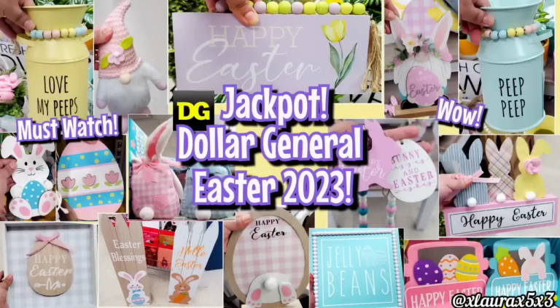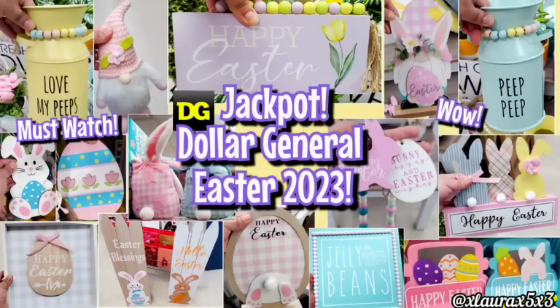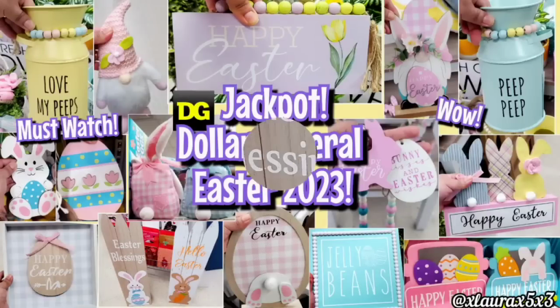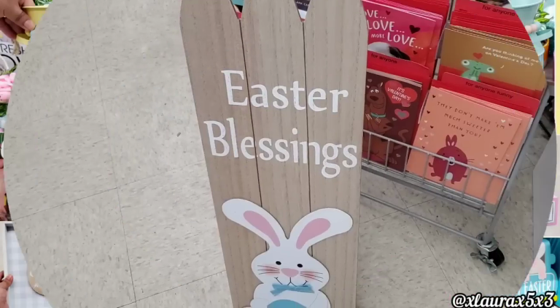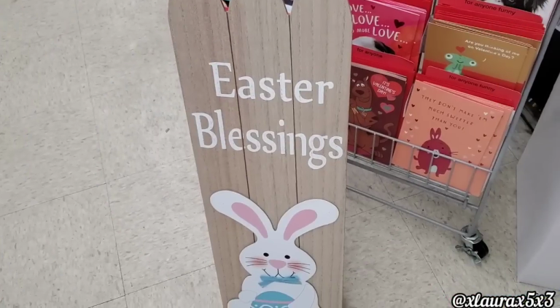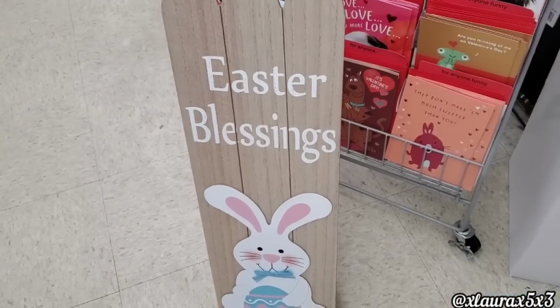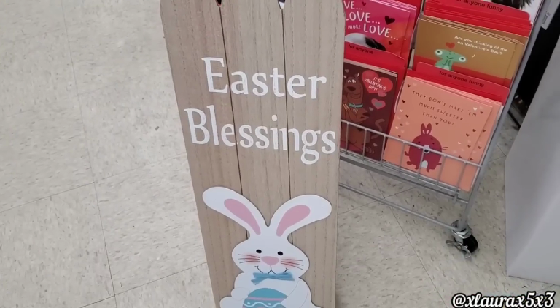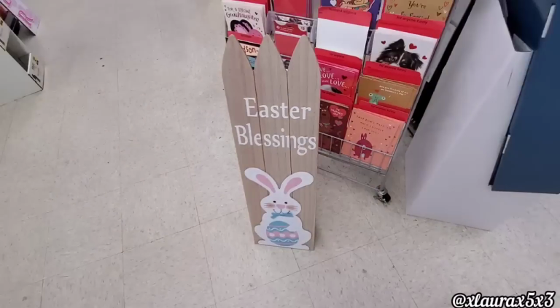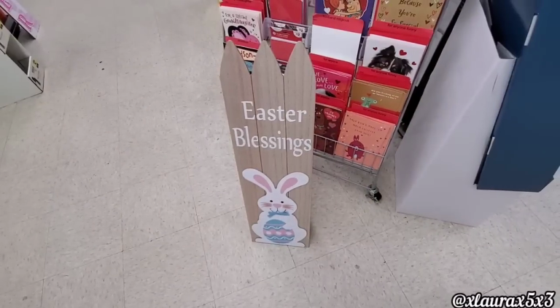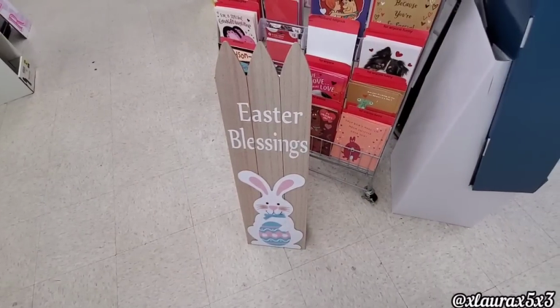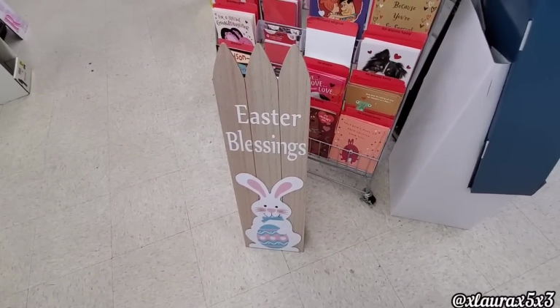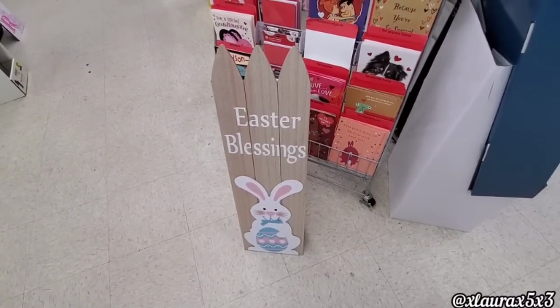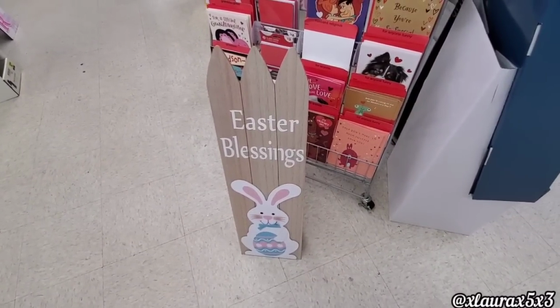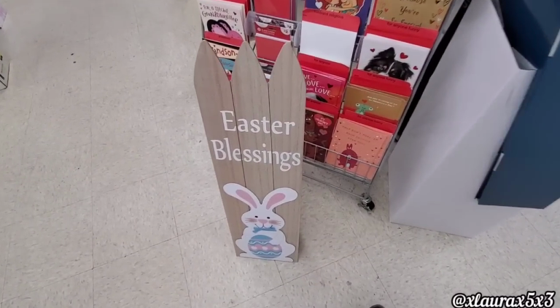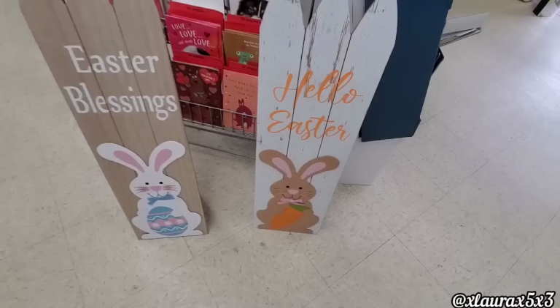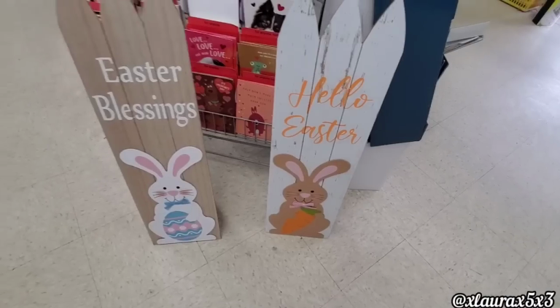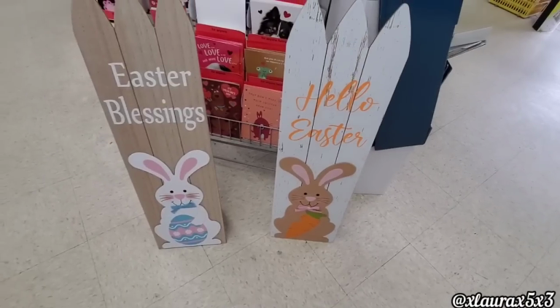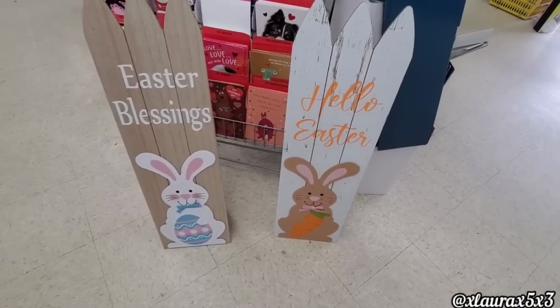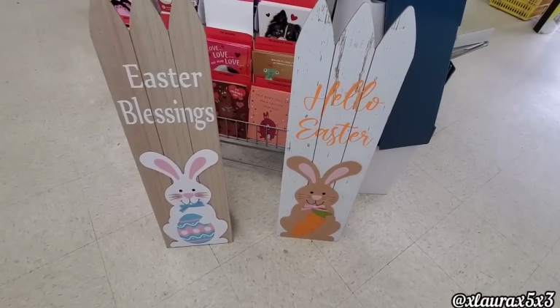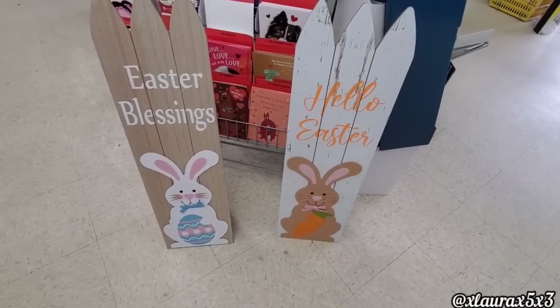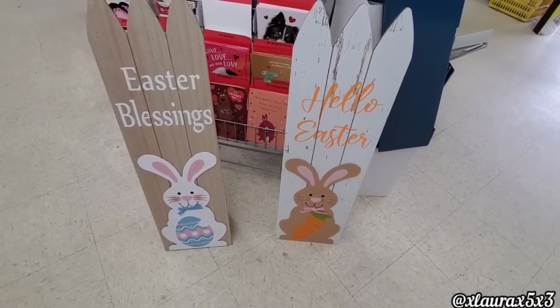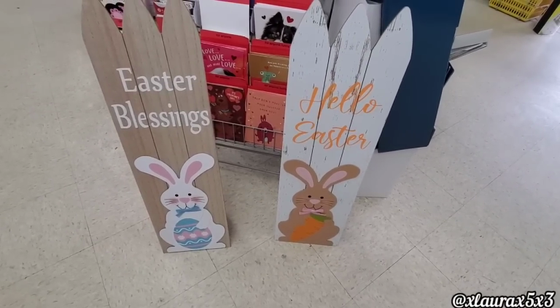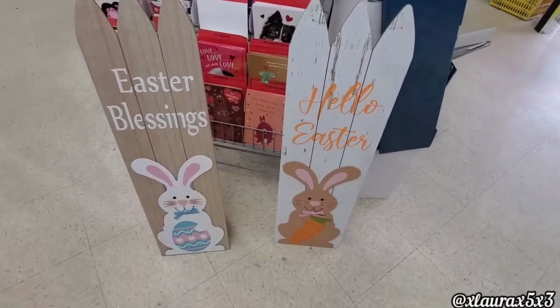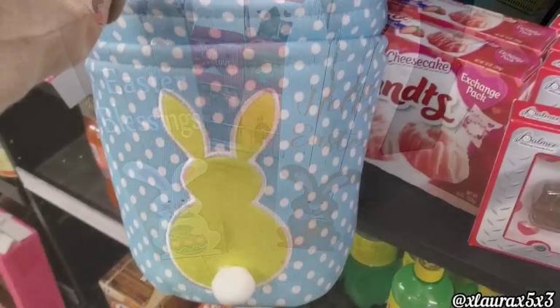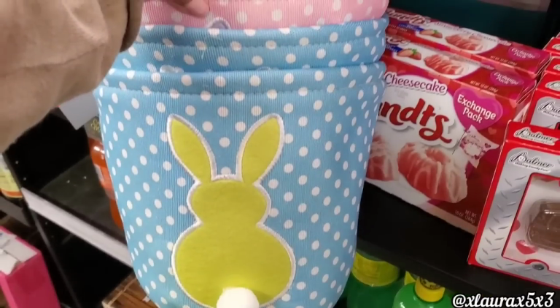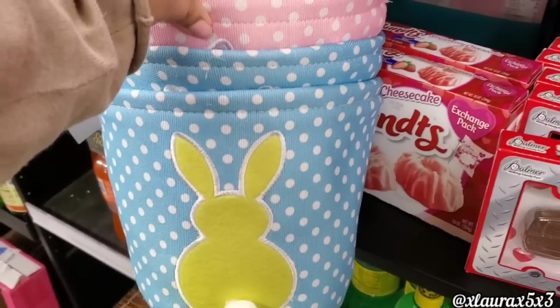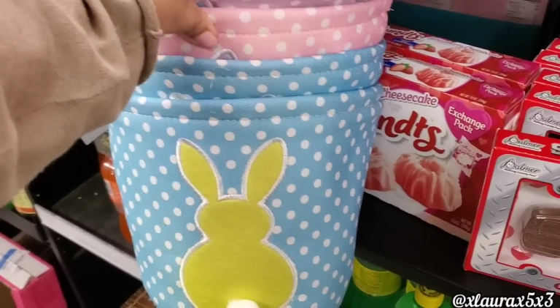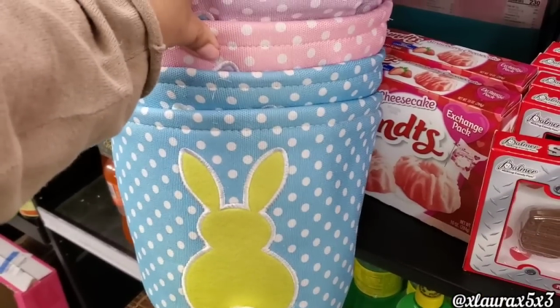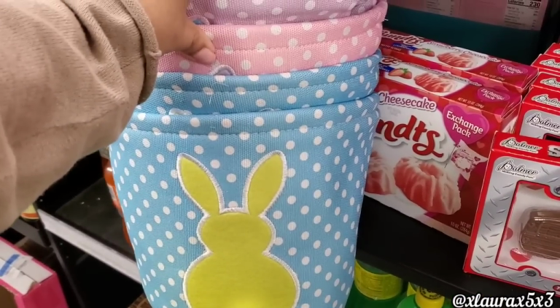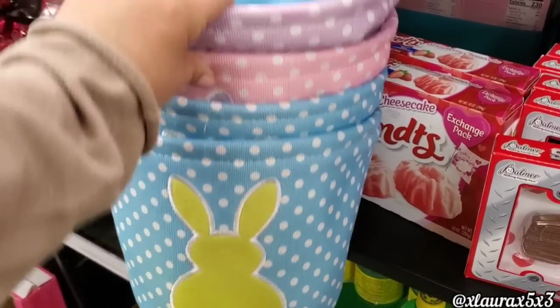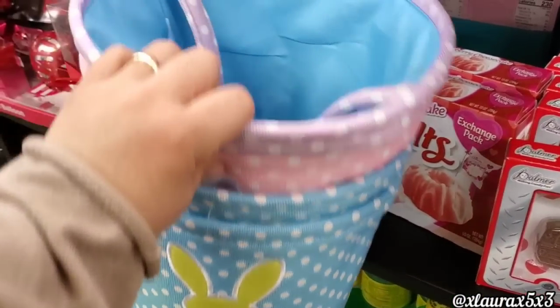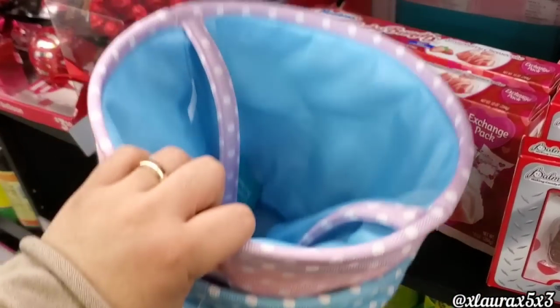As soon as I walked in, I saw these signs — Easter blessings with the faux wood, the white bunny, and Hello Easter. They didn't have a price, but I'm assuming they're either $8 or $10.